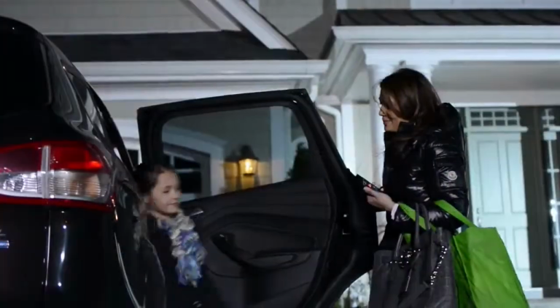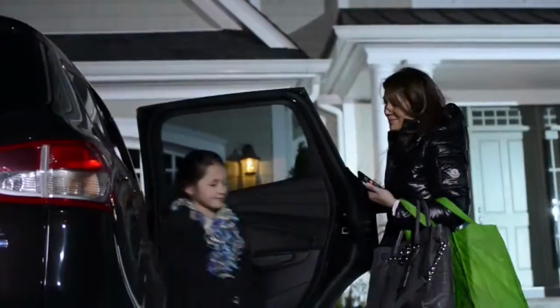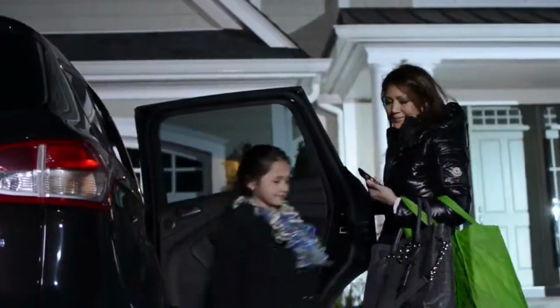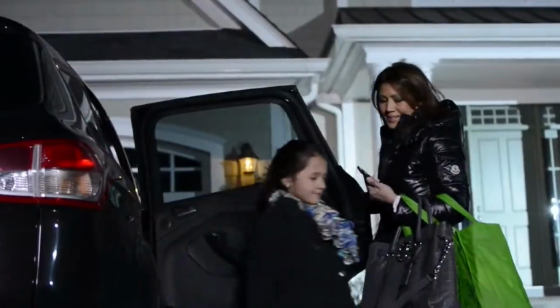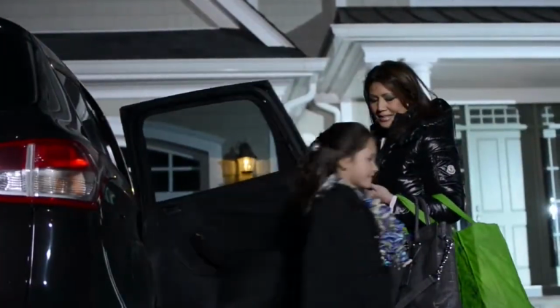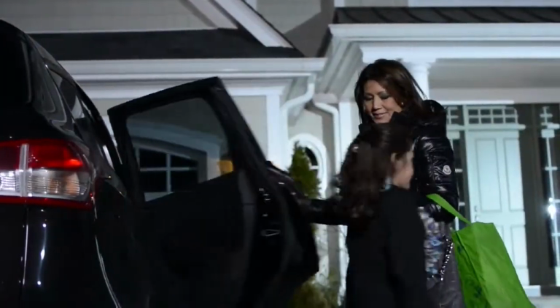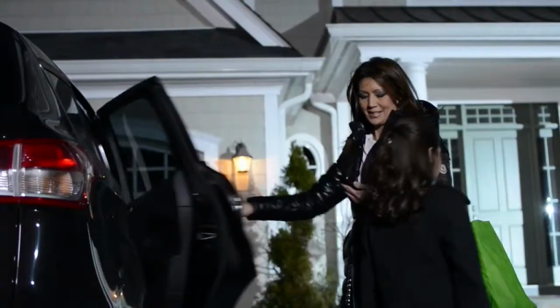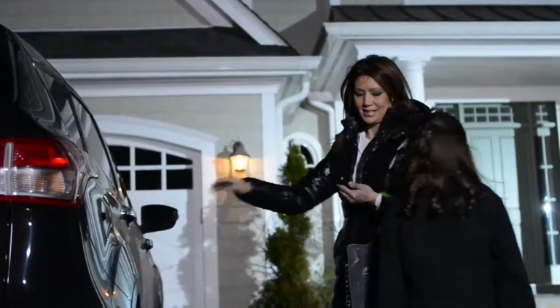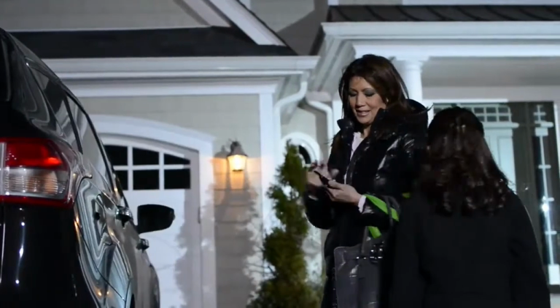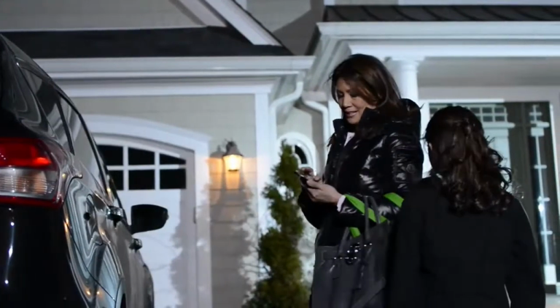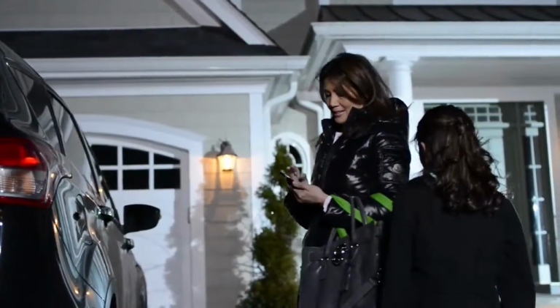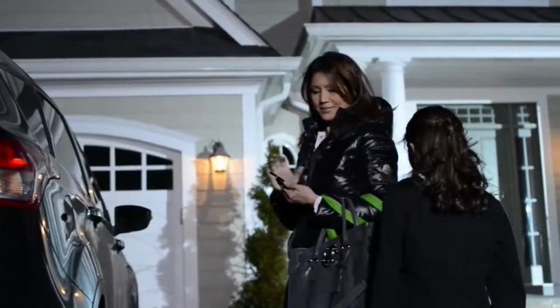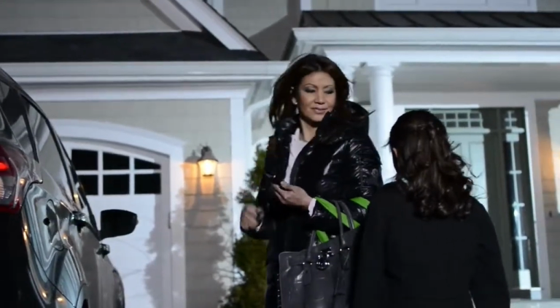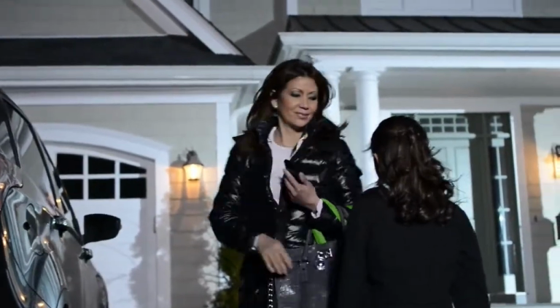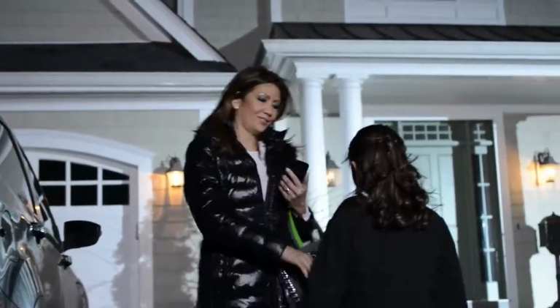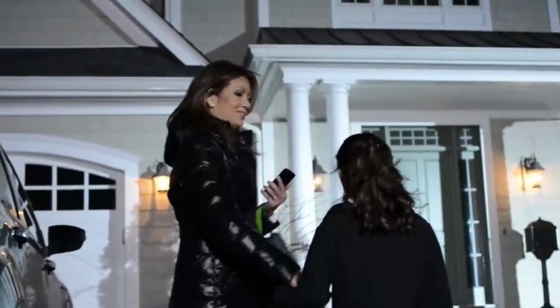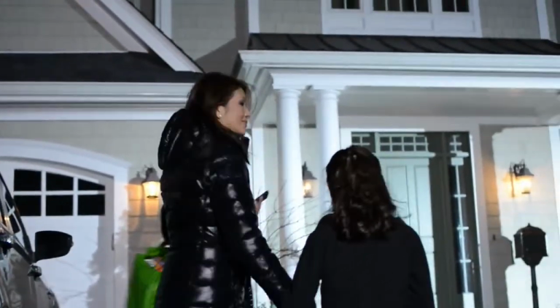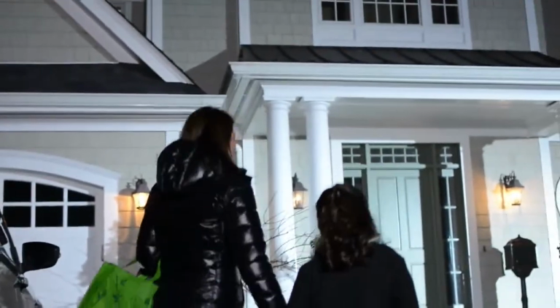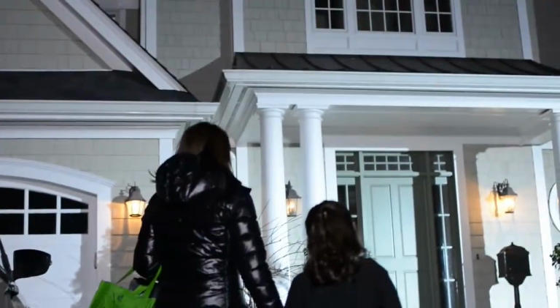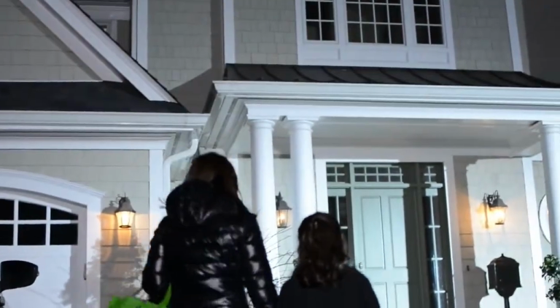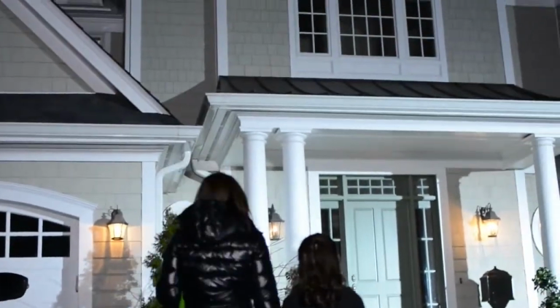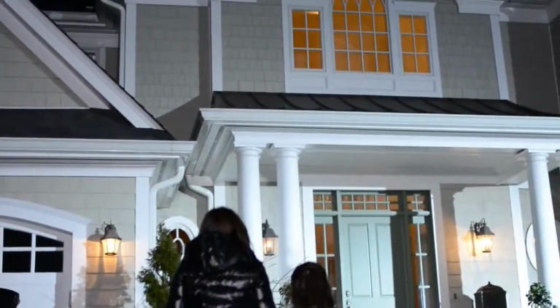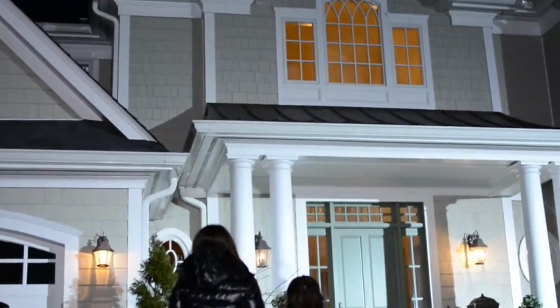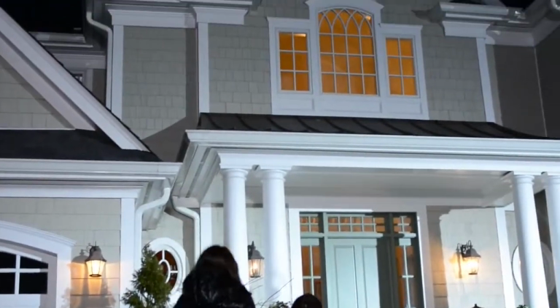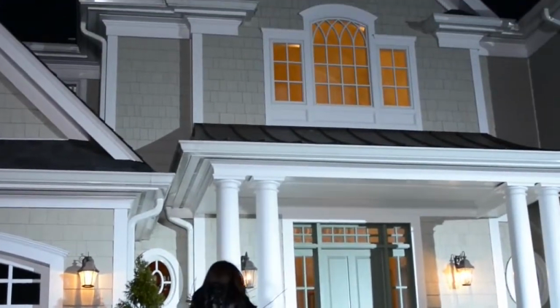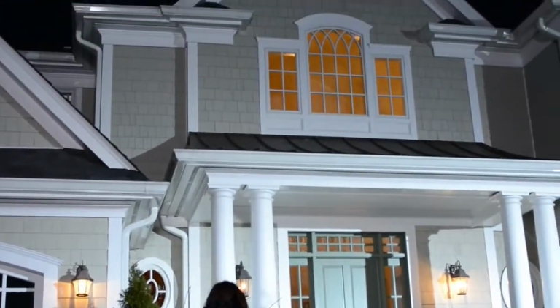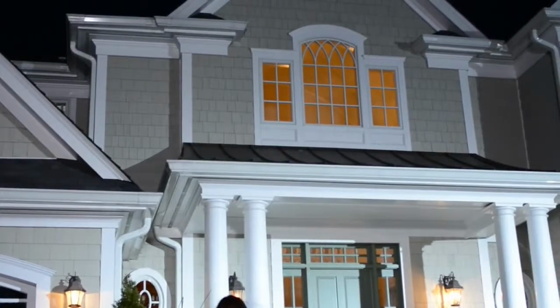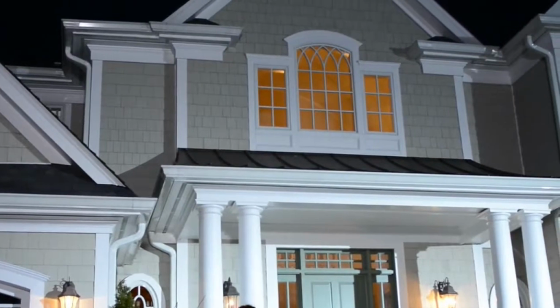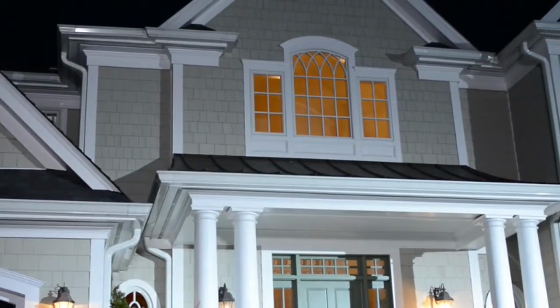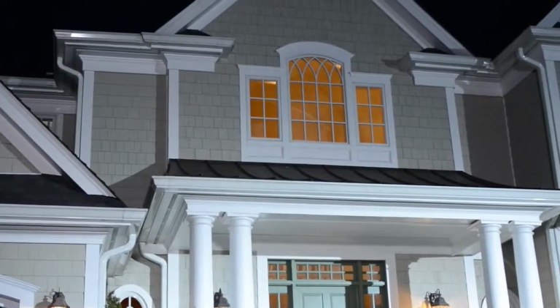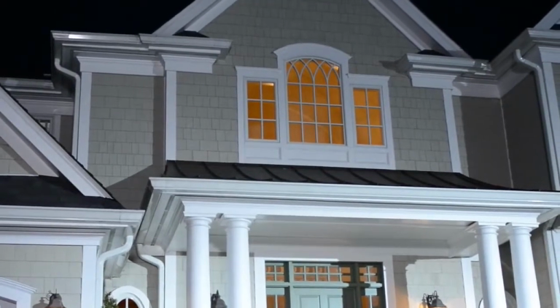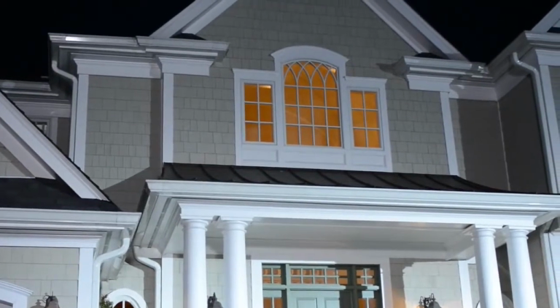Coming home? In an instant, you can unlock the door, disarm the system, turn on a light, and raise the thermostat to a comfortable level.